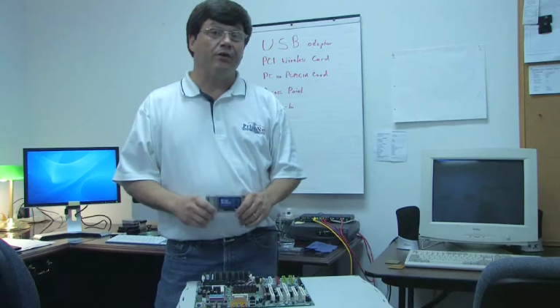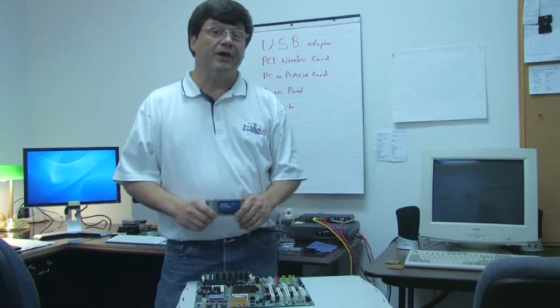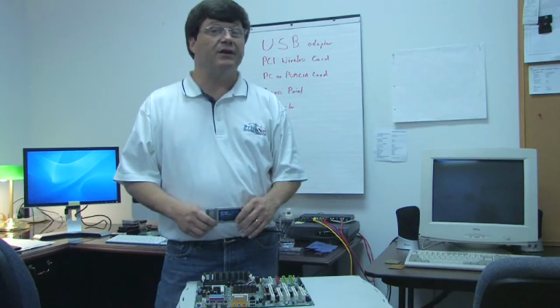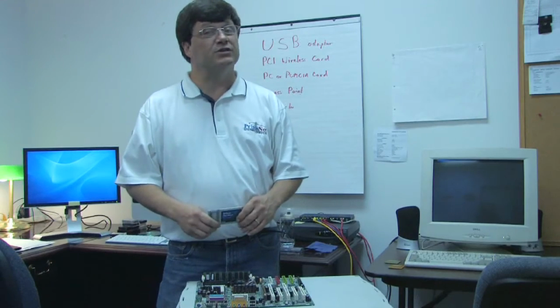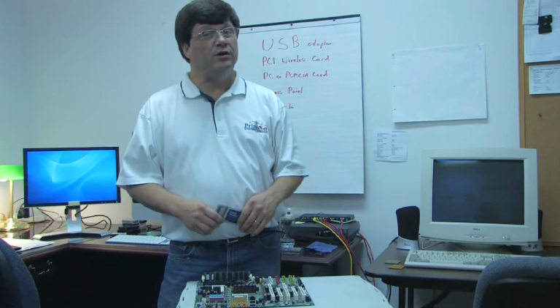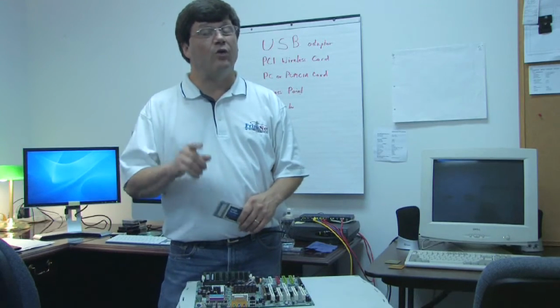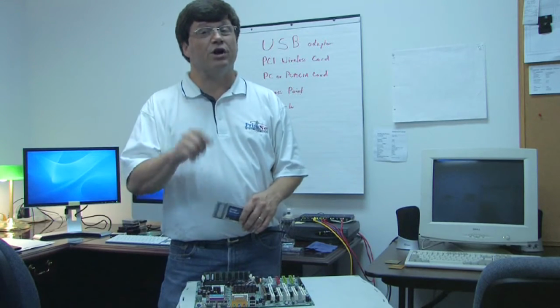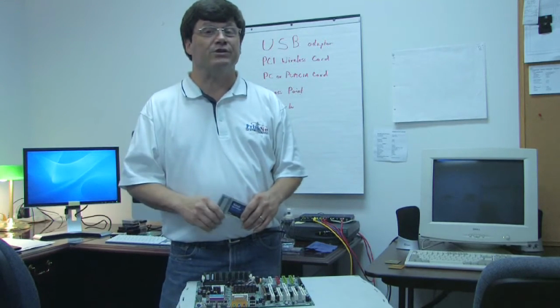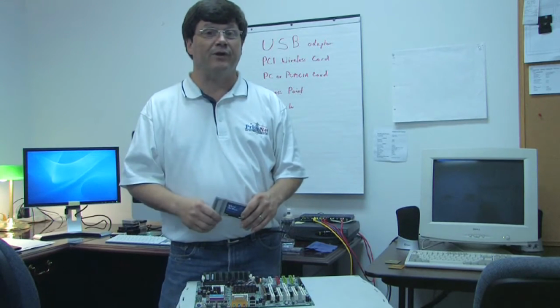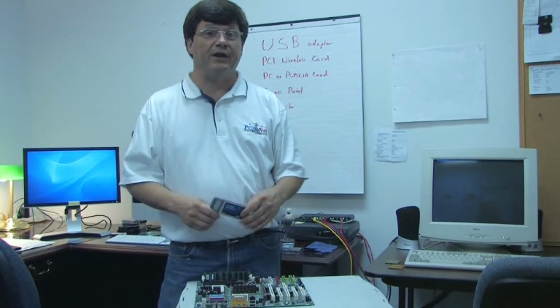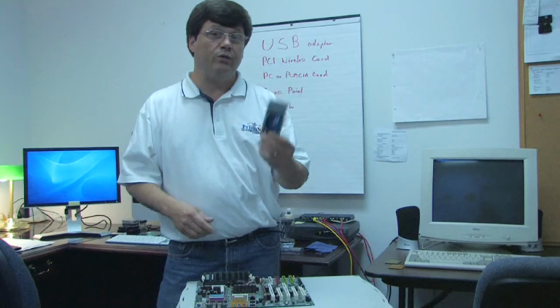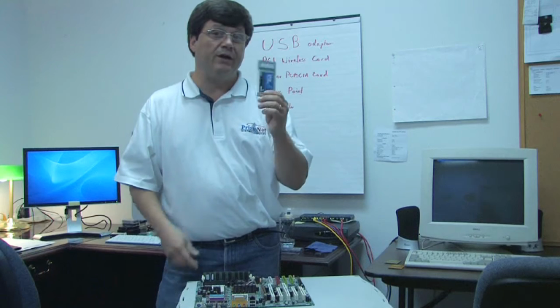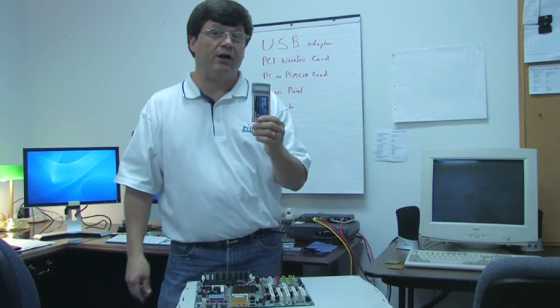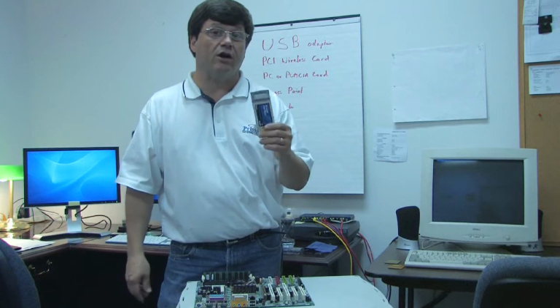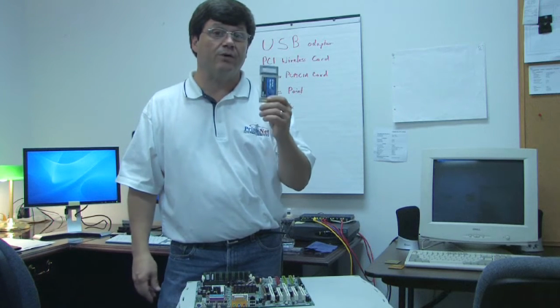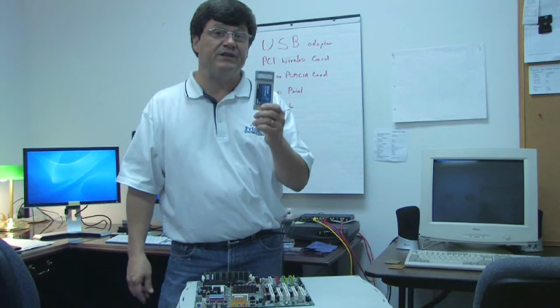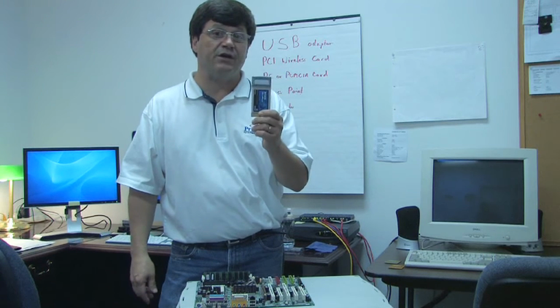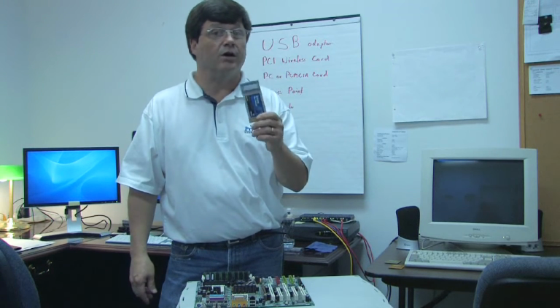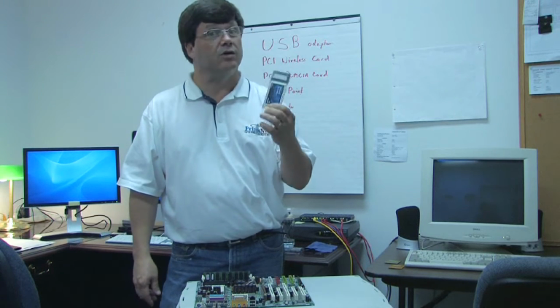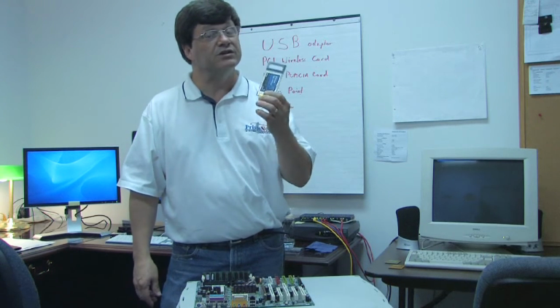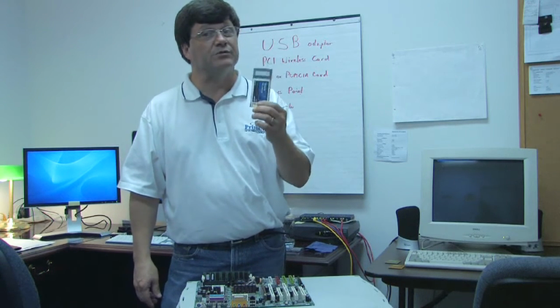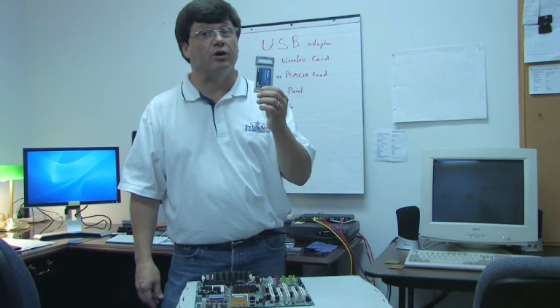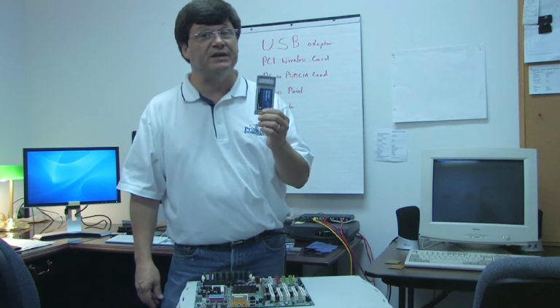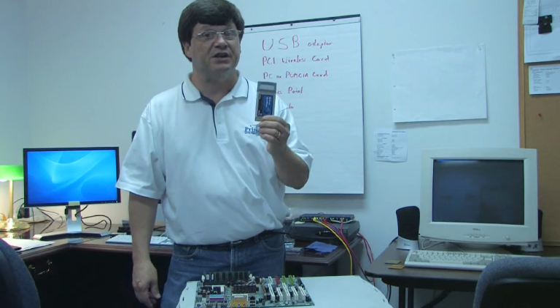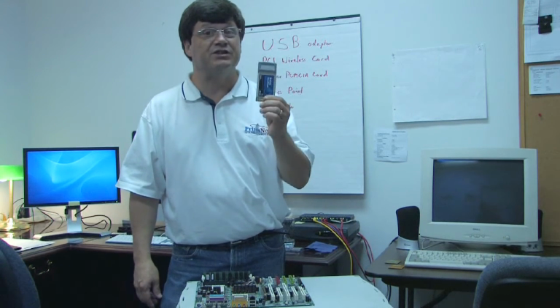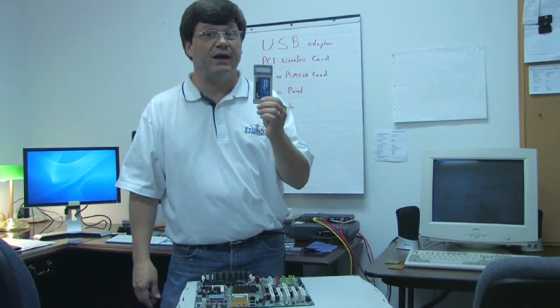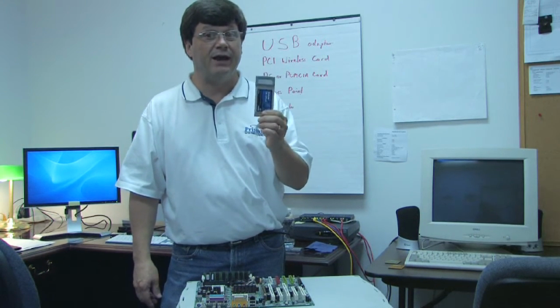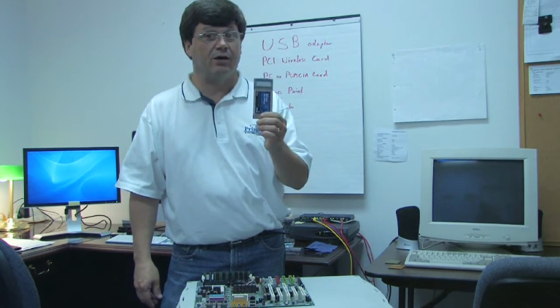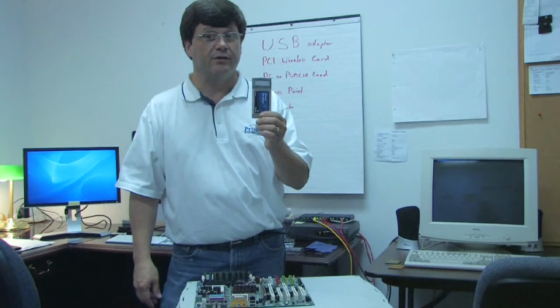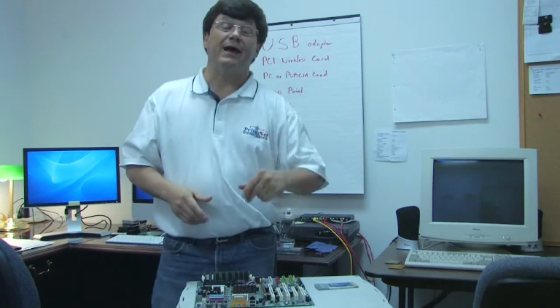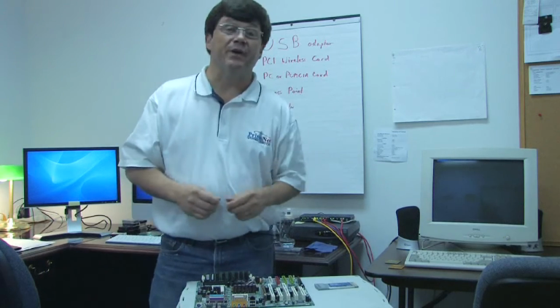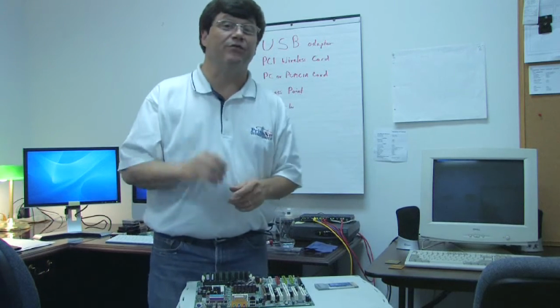The third method is not always an option for everybody. It would be an AirCard, or a PC card, or sometimes they're called a PCMCIA card.